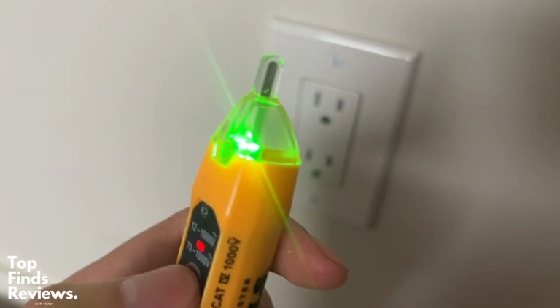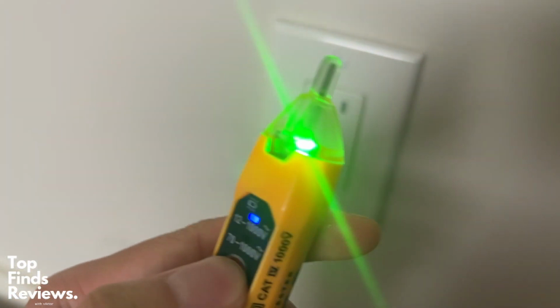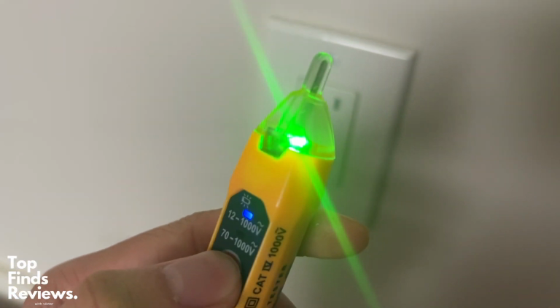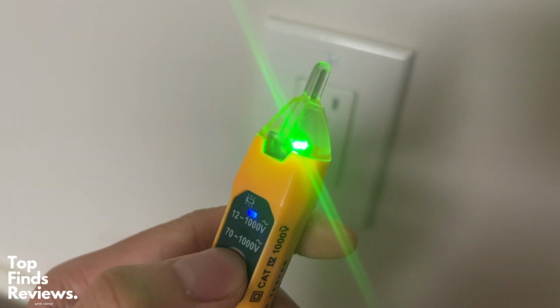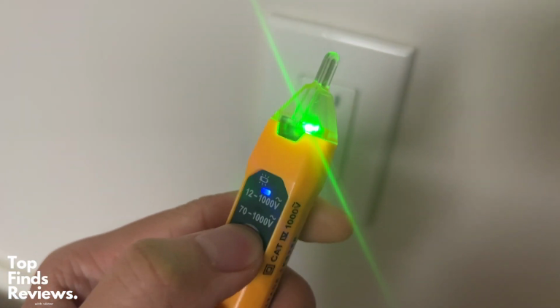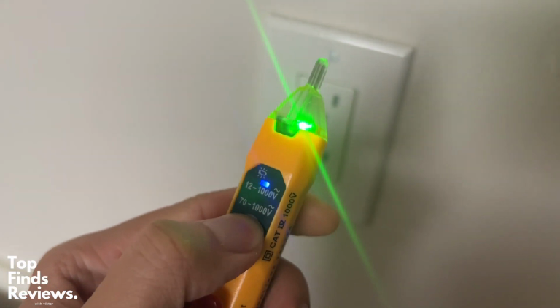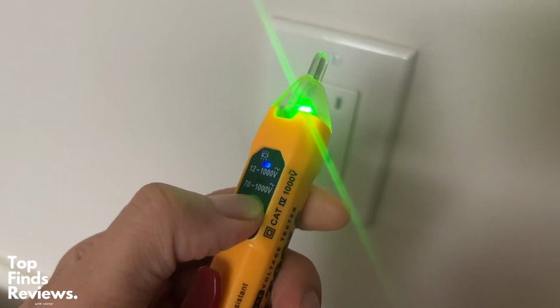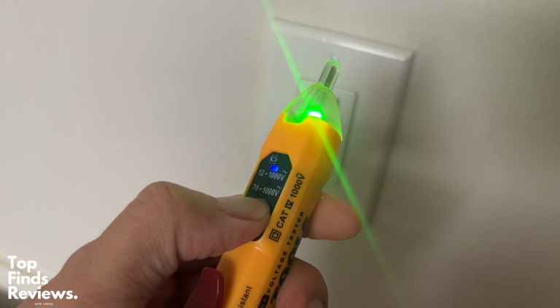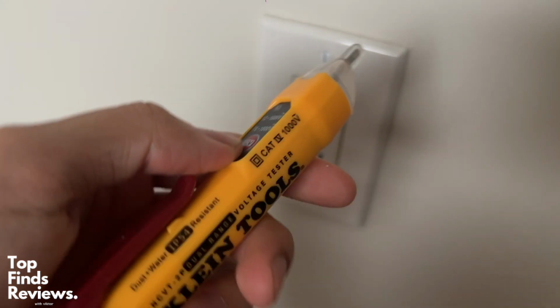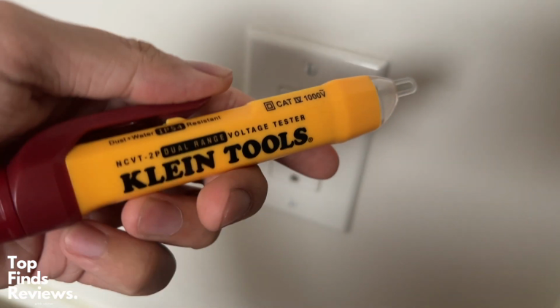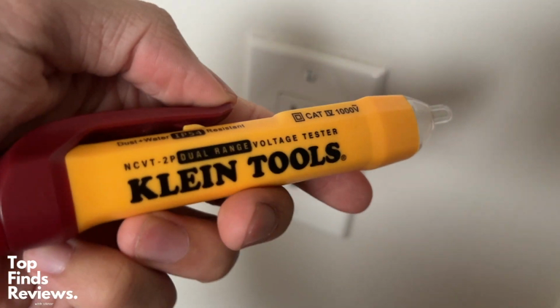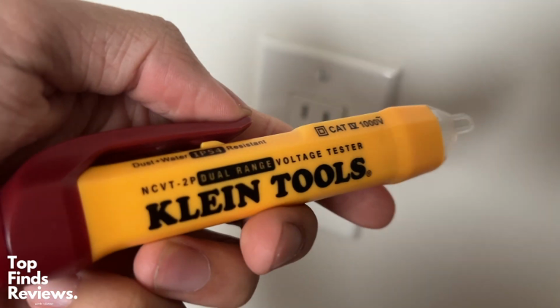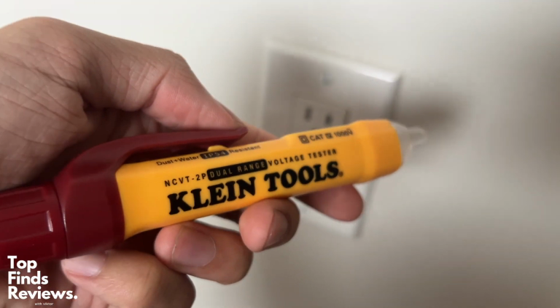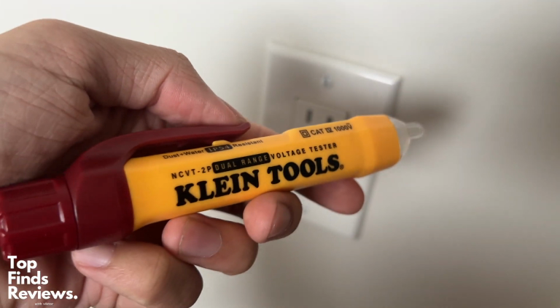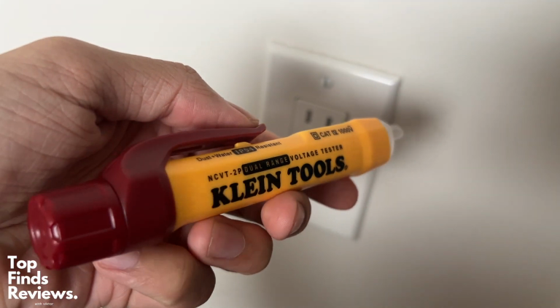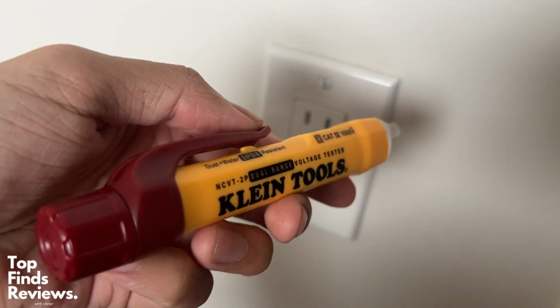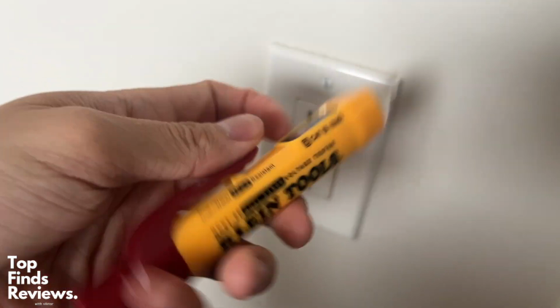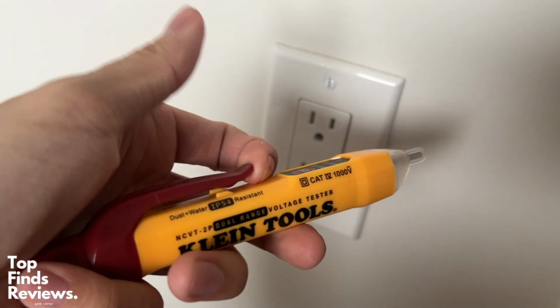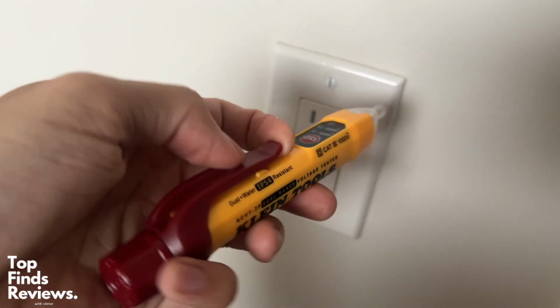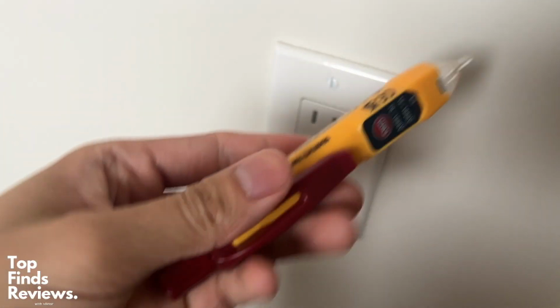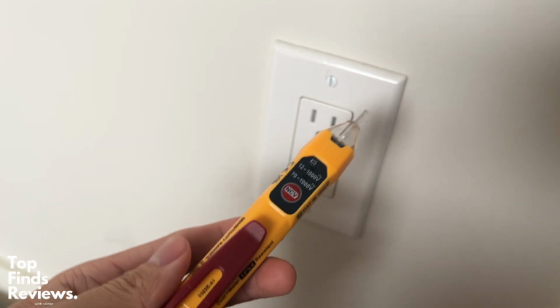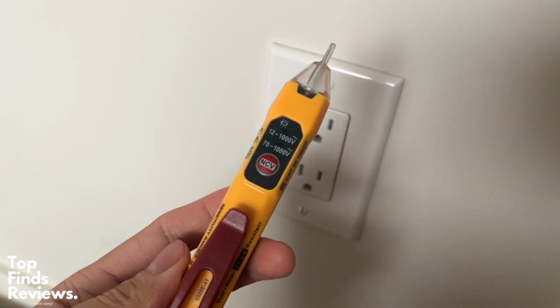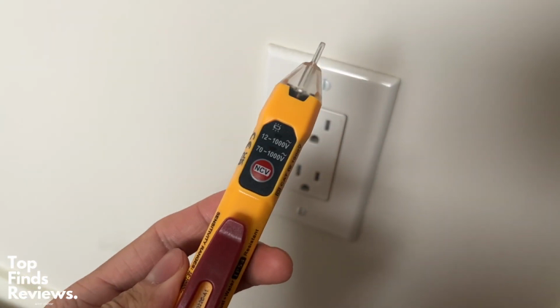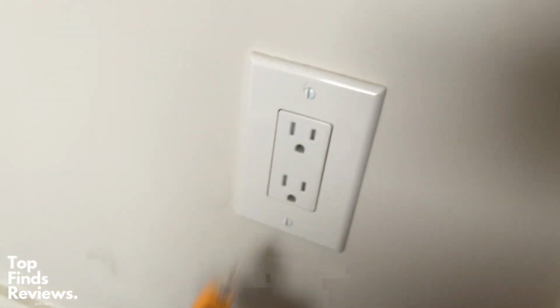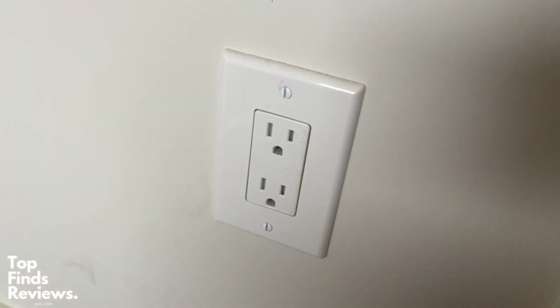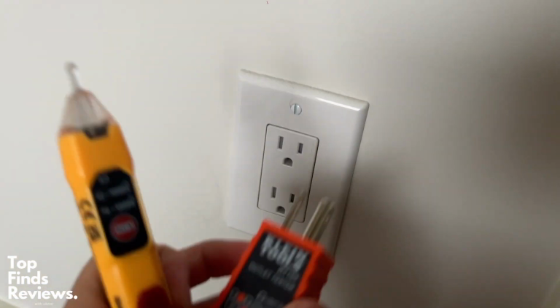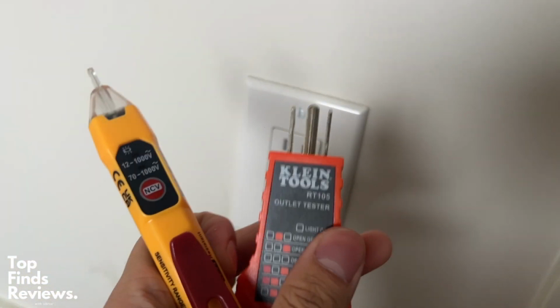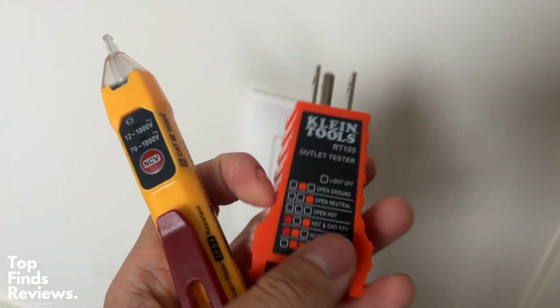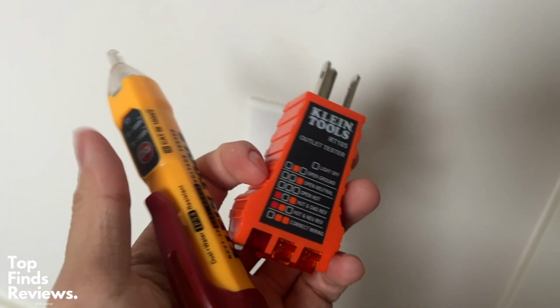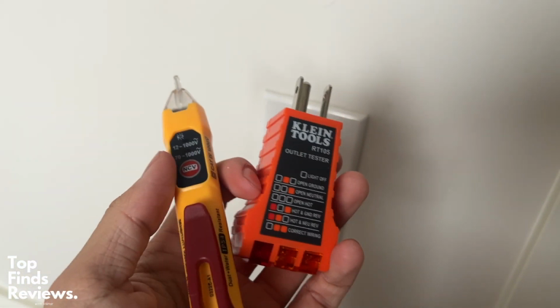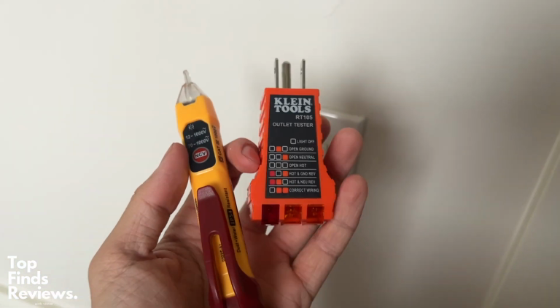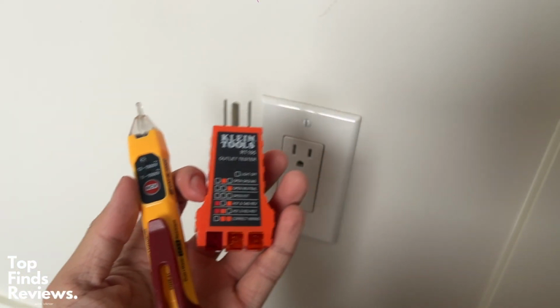This keeps you safe when doing any type of household projects. I hope you enjoyed this video. I definitely recommend Klein Tools — I use these tools all the time. They are solid devices with a very rugged design, so these will last you a long time.